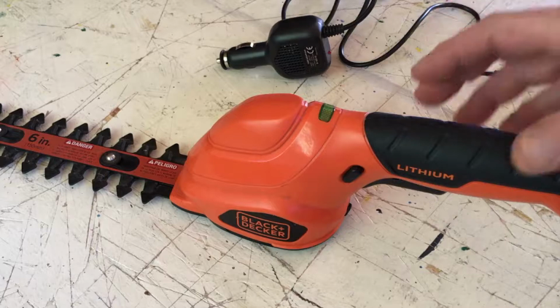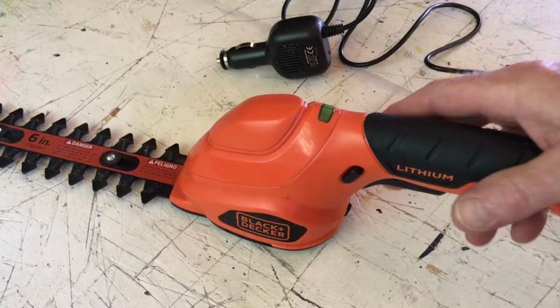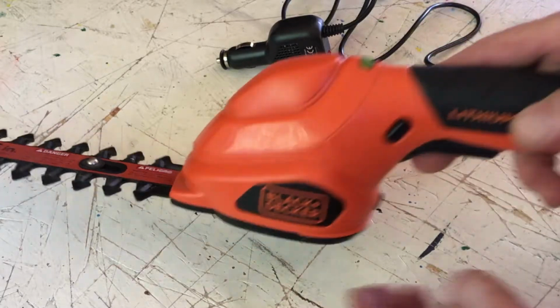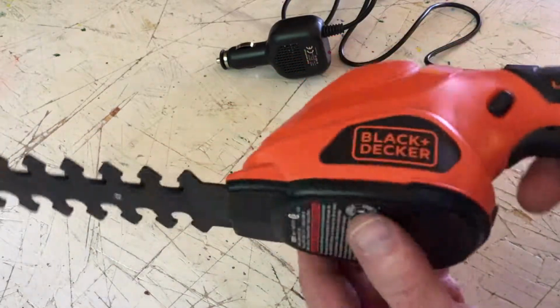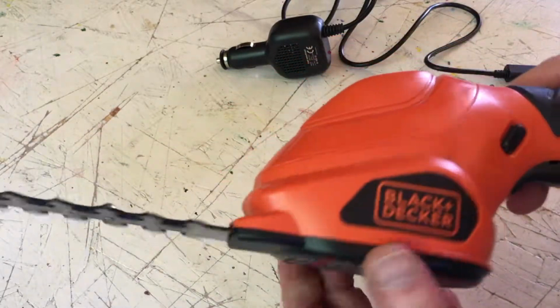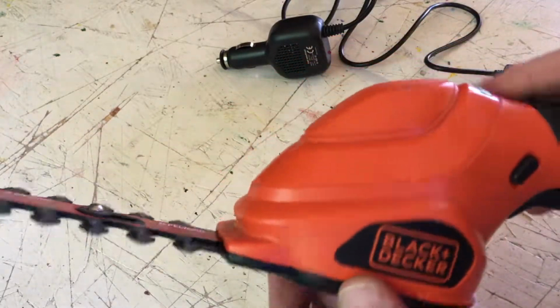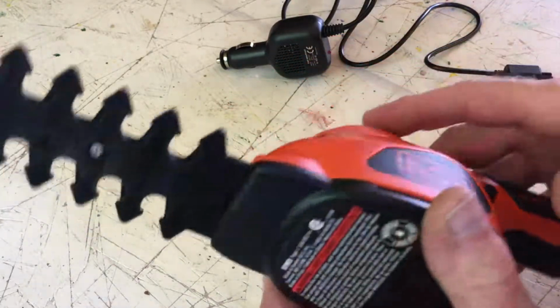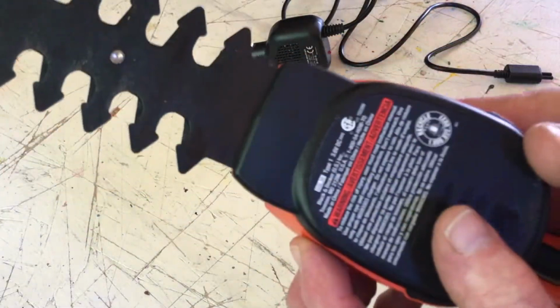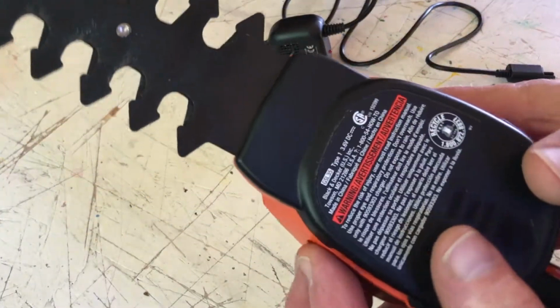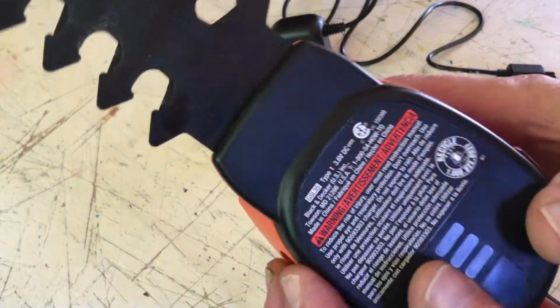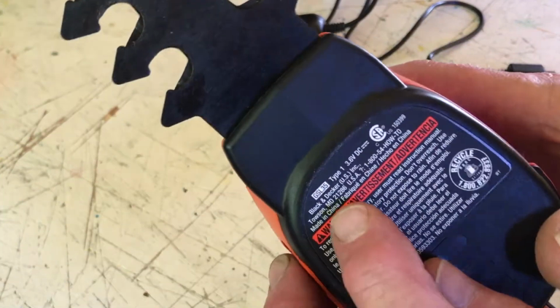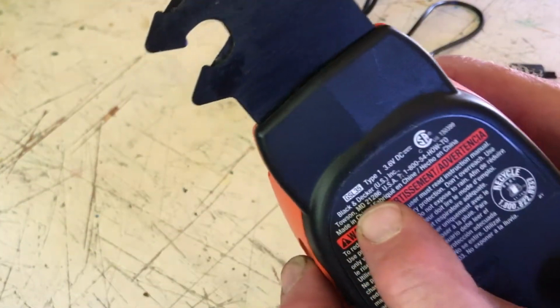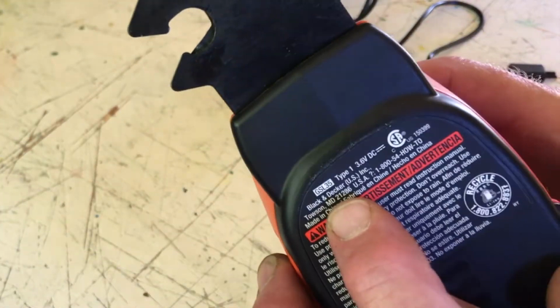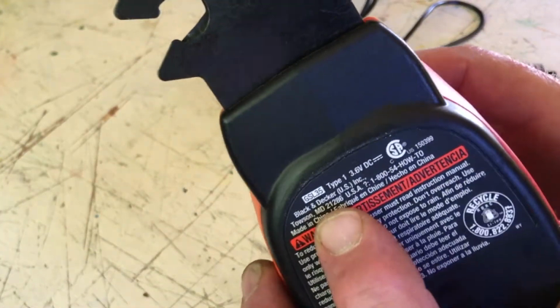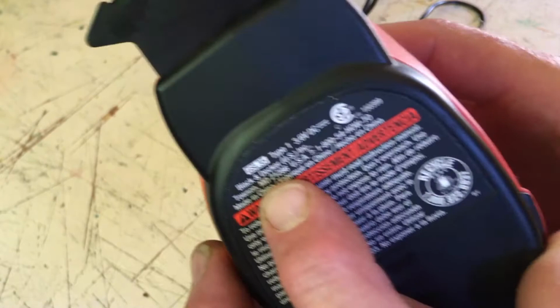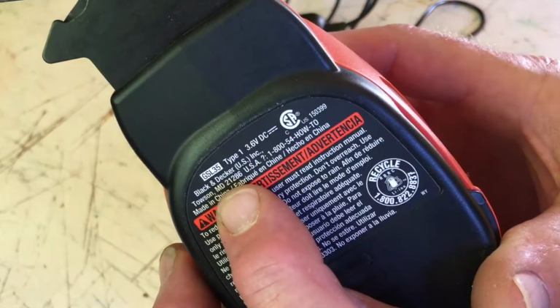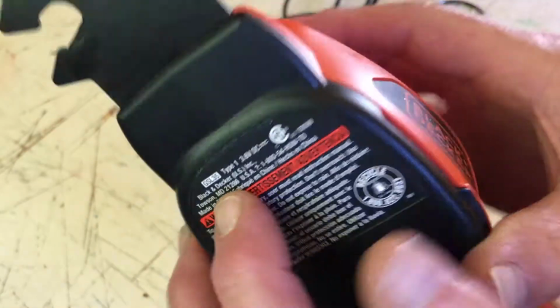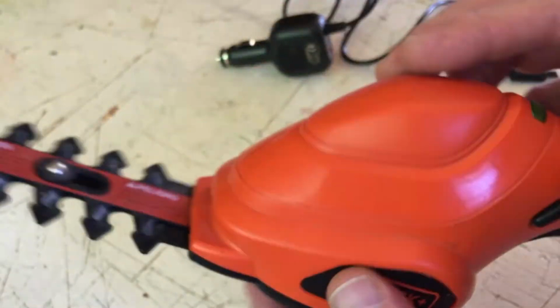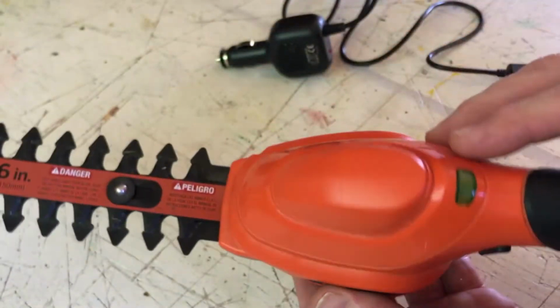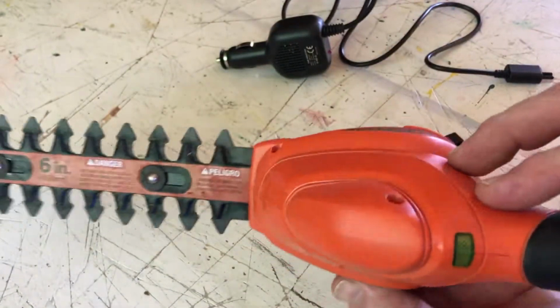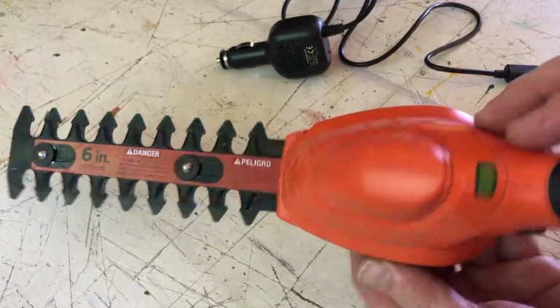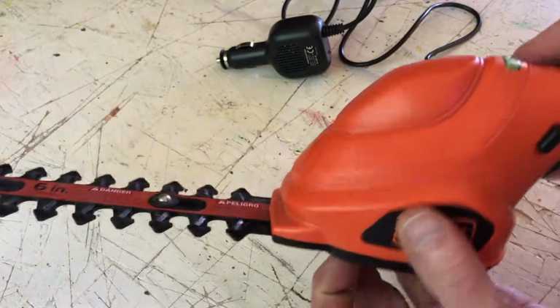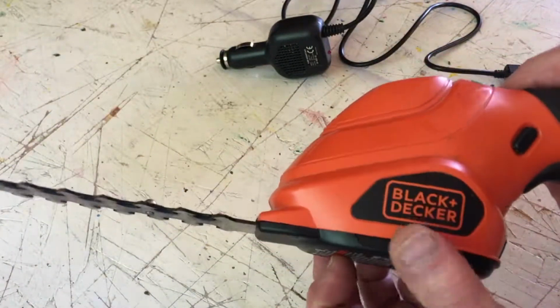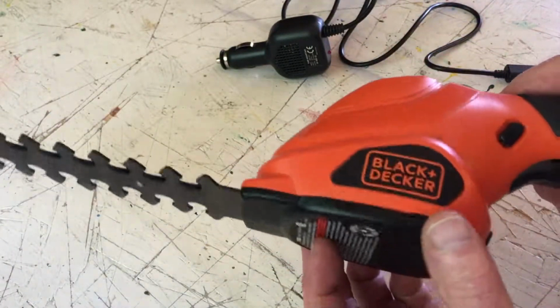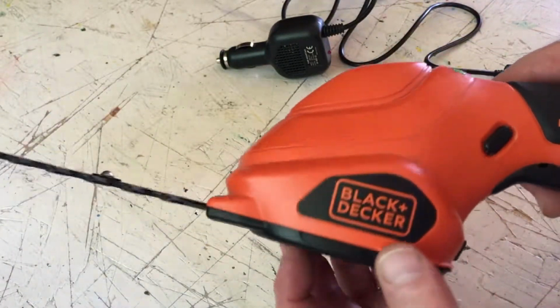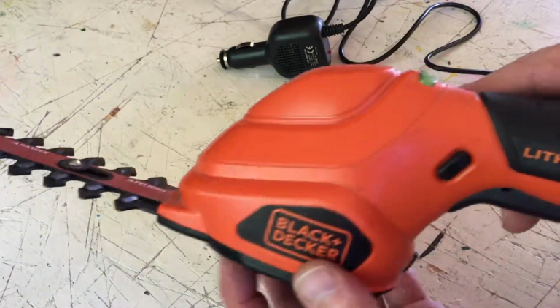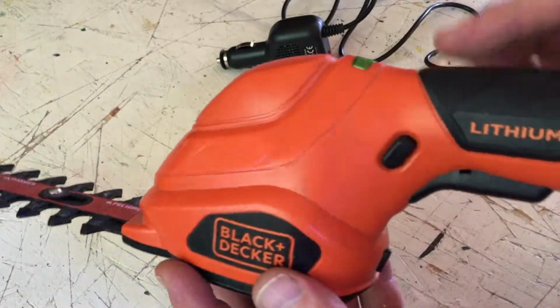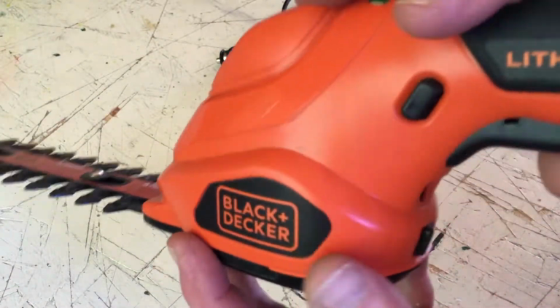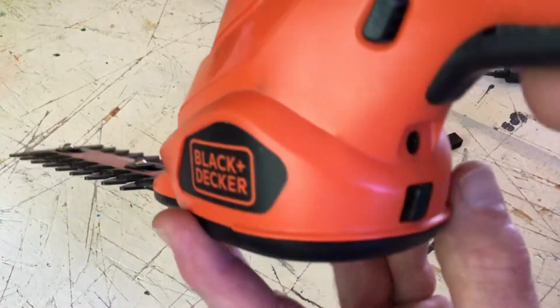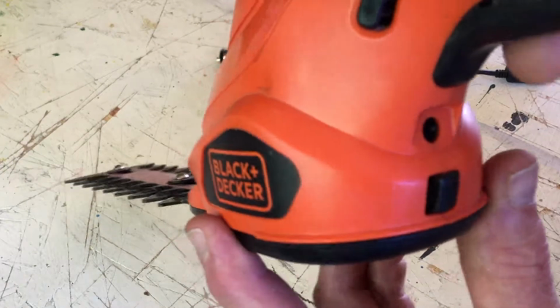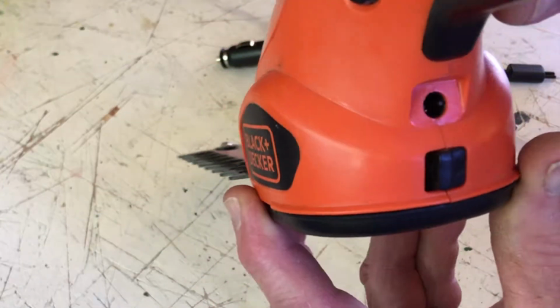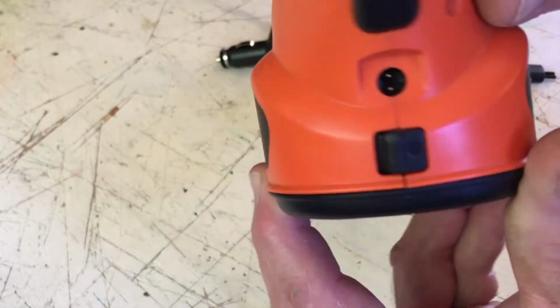I bought this 6-inch hedge trimmer, a Black & Decker GSL35, at a yard sale this weekend, and the downside was it didn't have a charger.